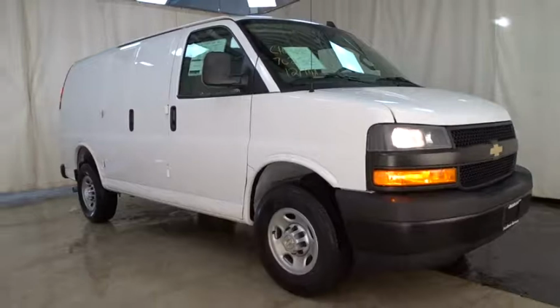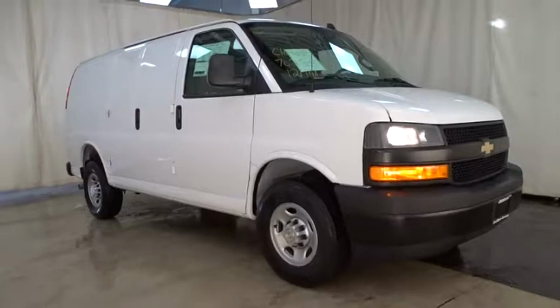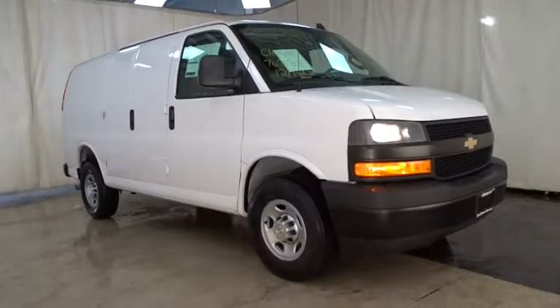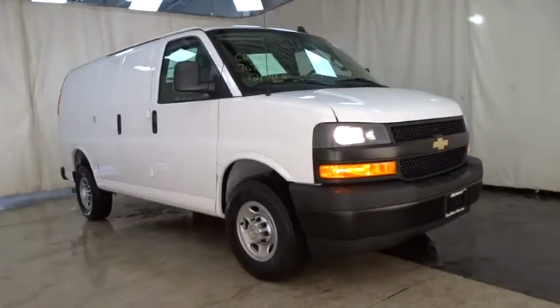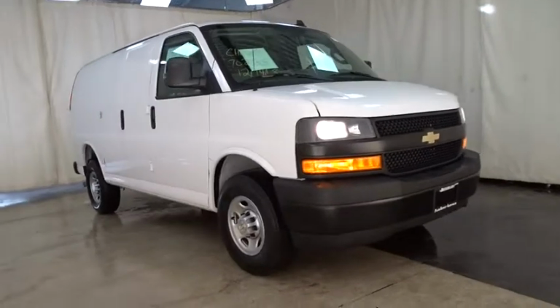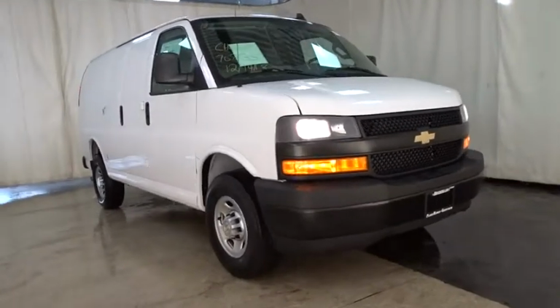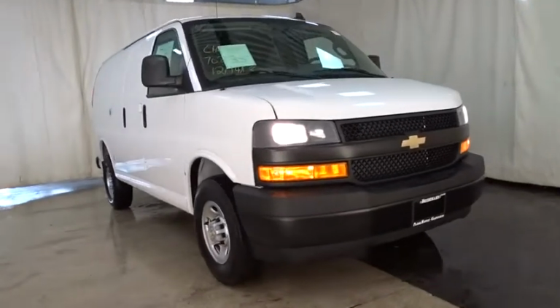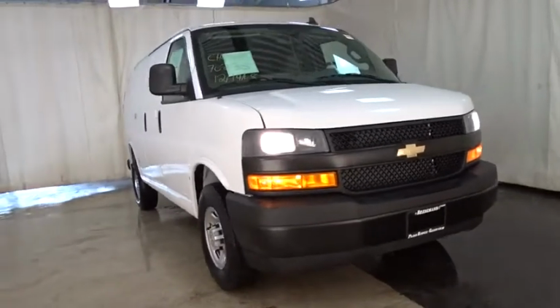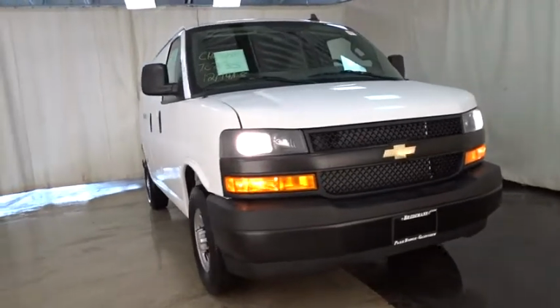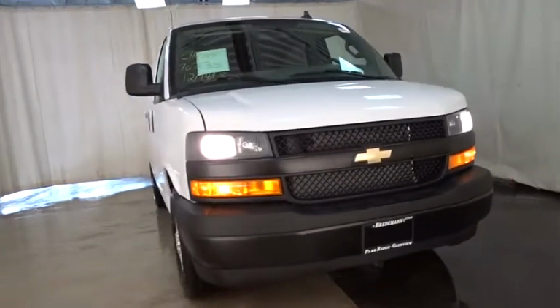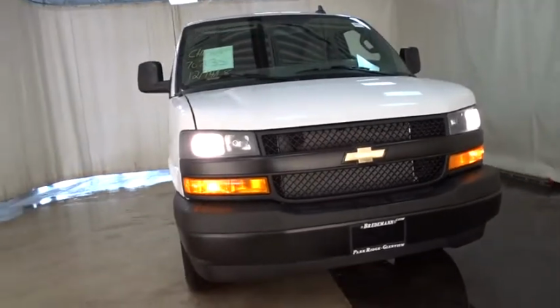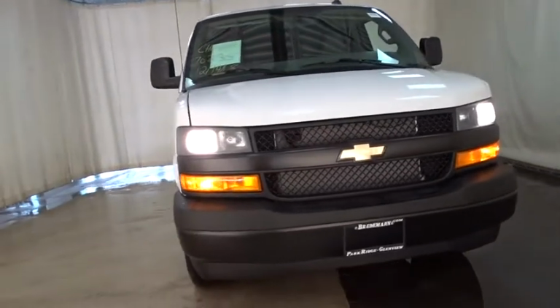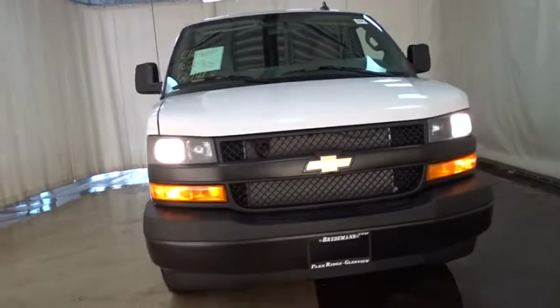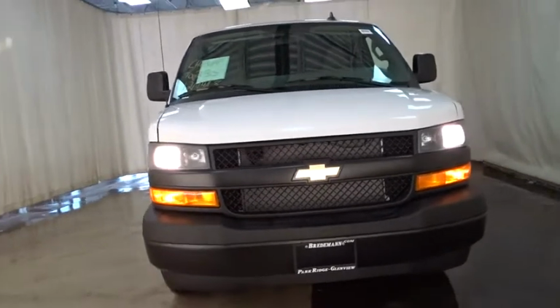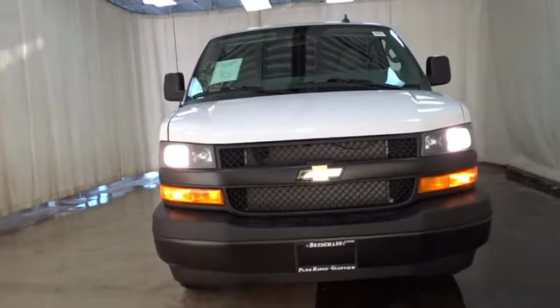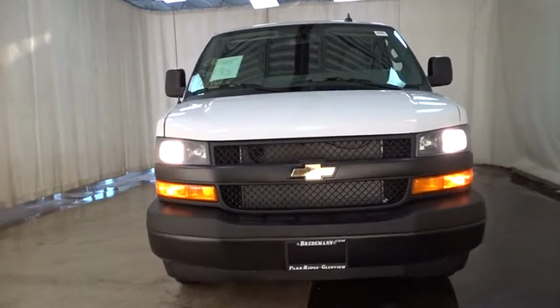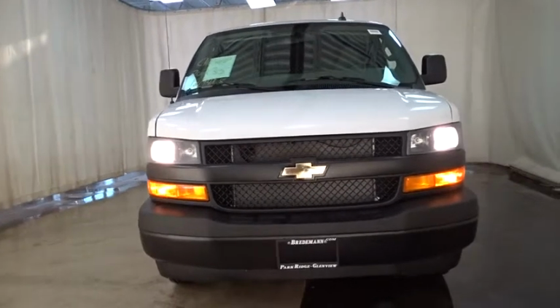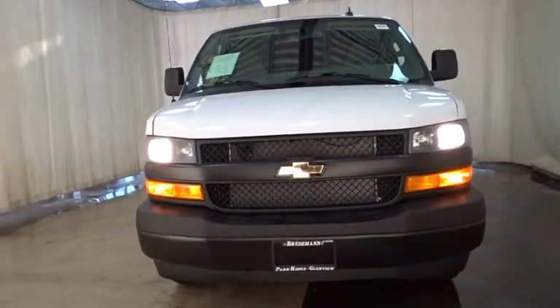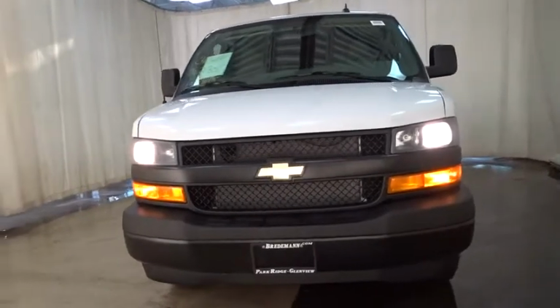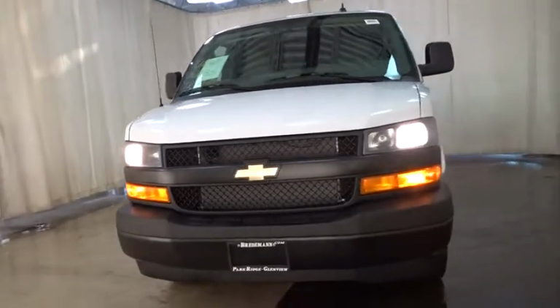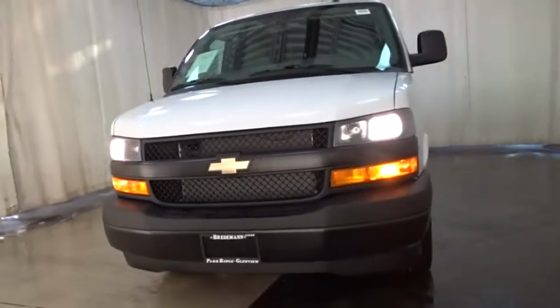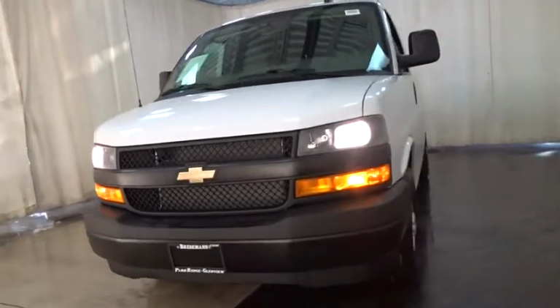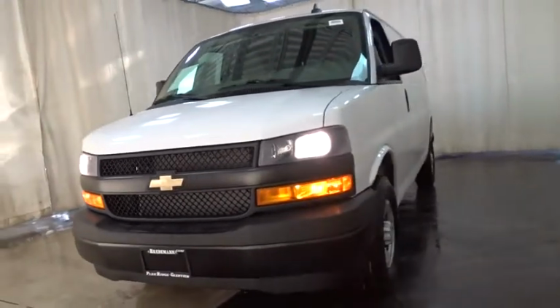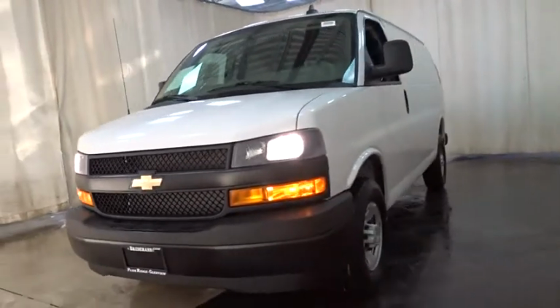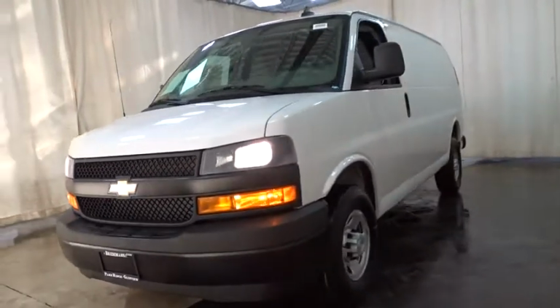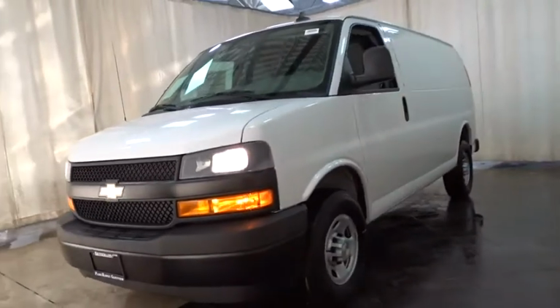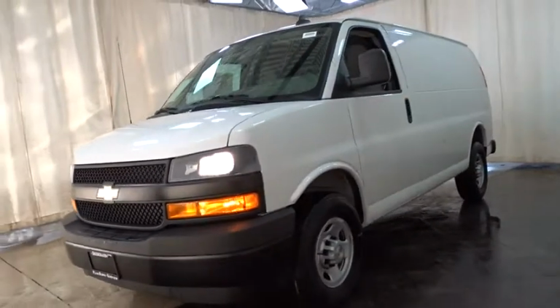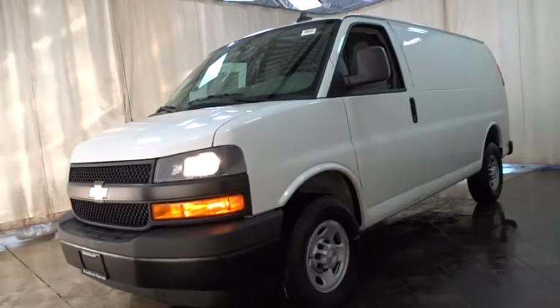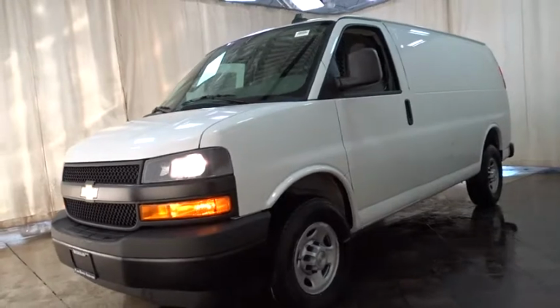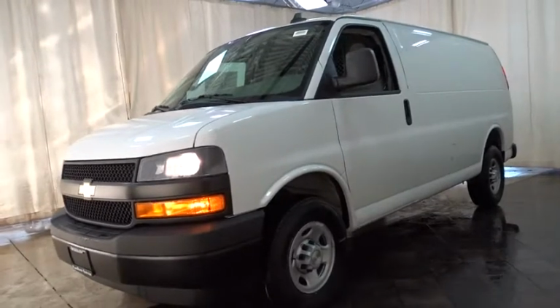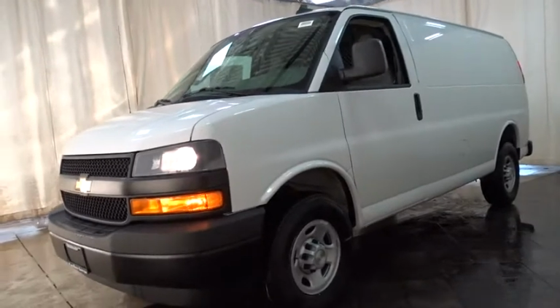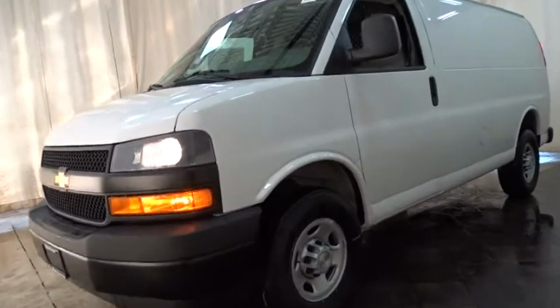2019 Chevrolet Express Cargo. The Chevy Express Cargo van is ready to handle all of your work tools, carpooling to work, or running the kids to soccer. Here are some of this vehicle's great options.